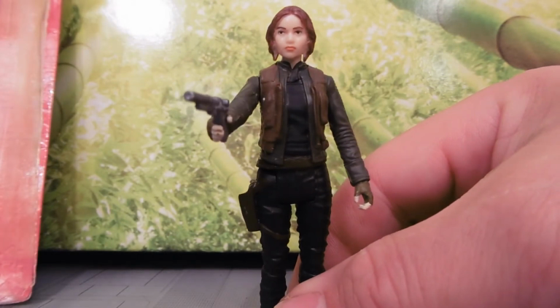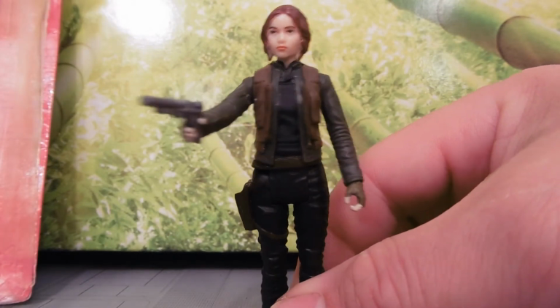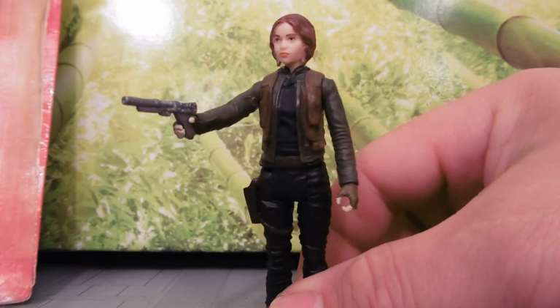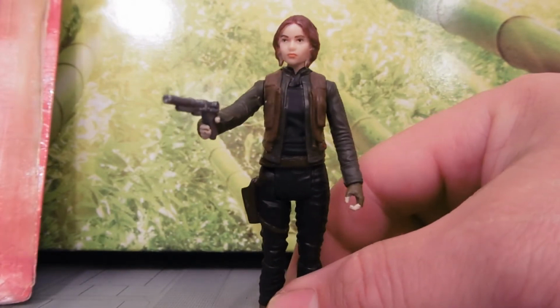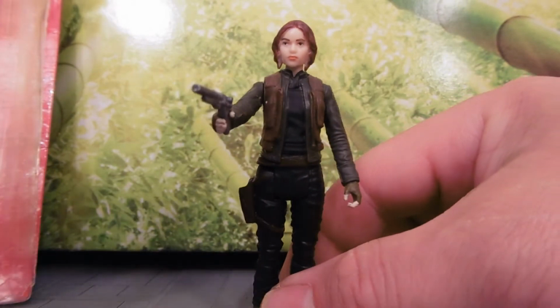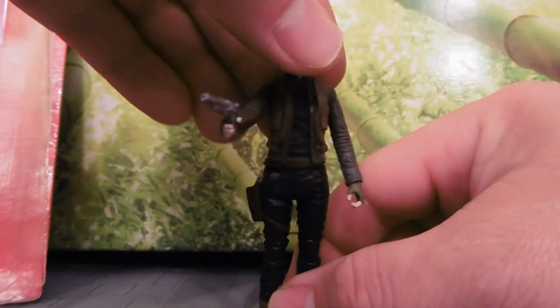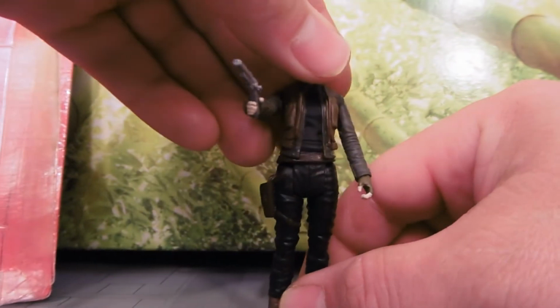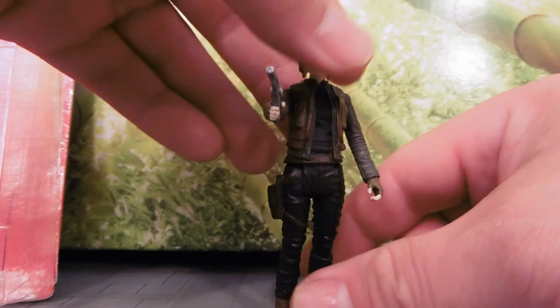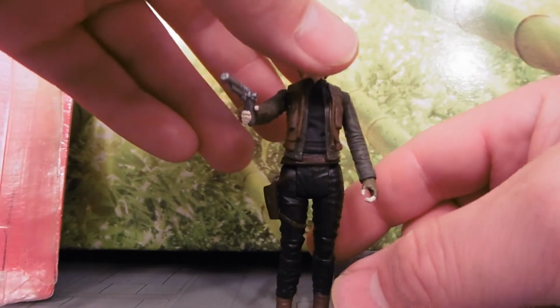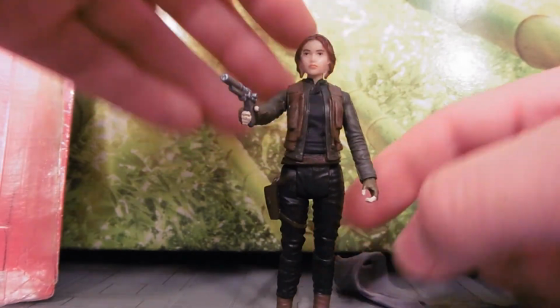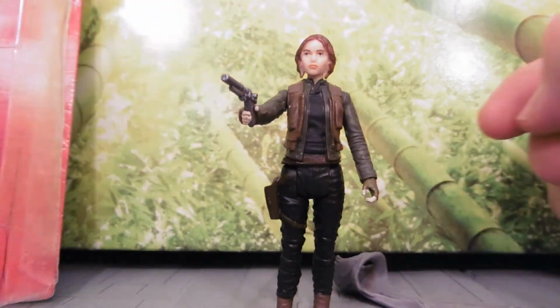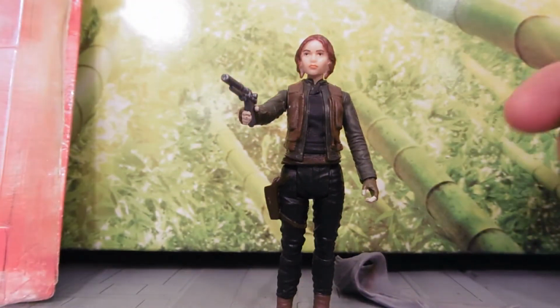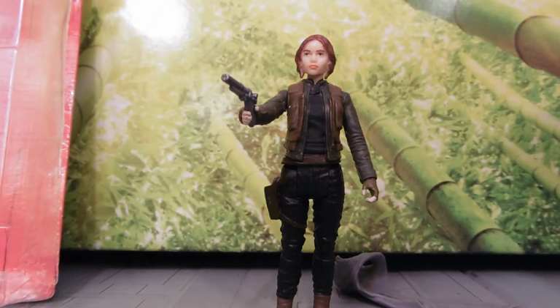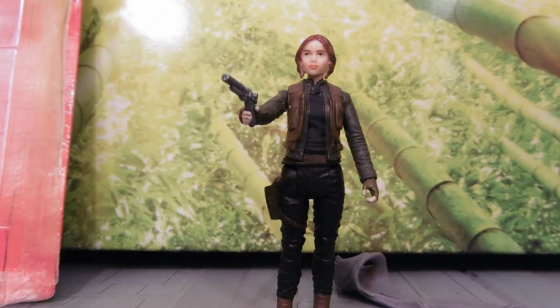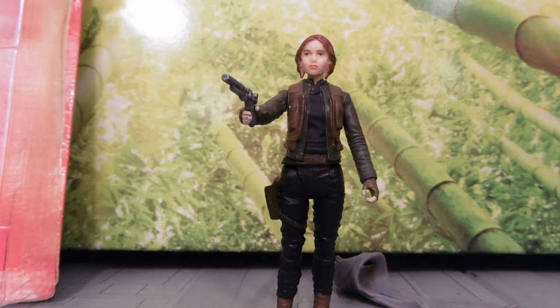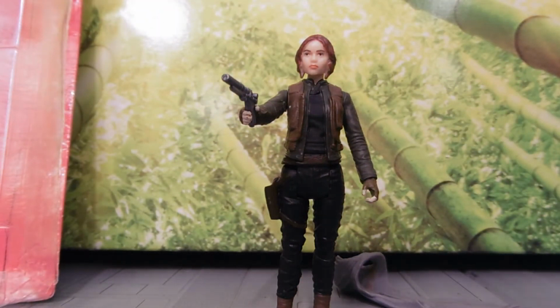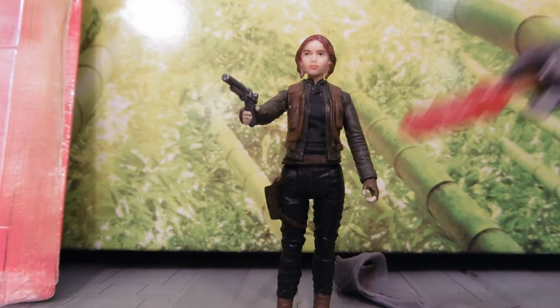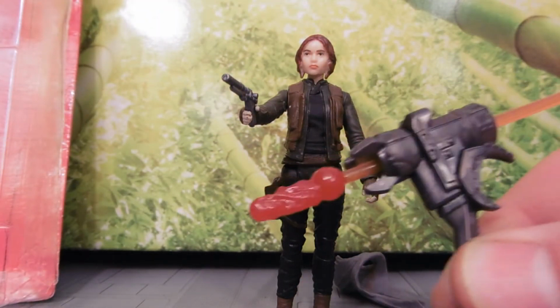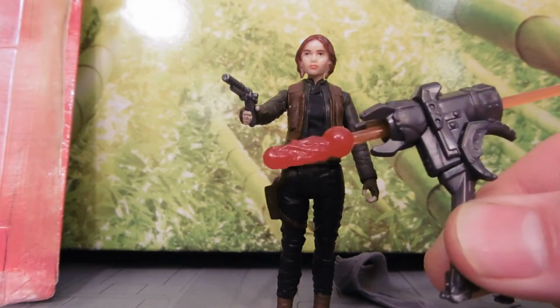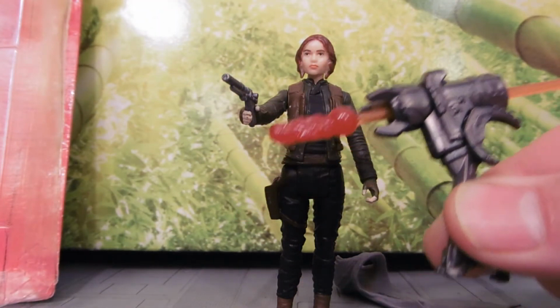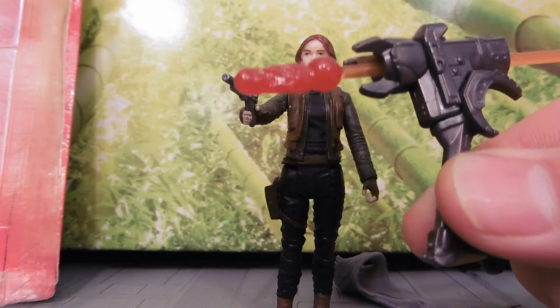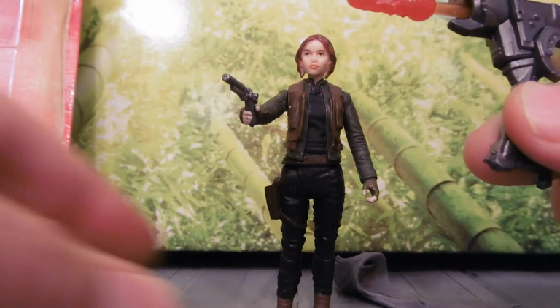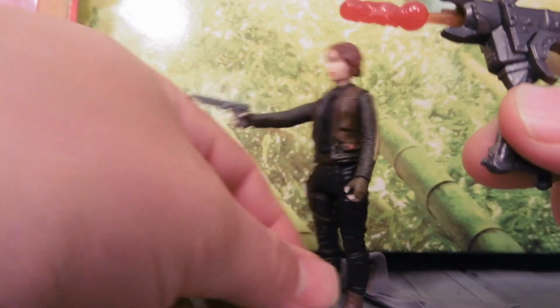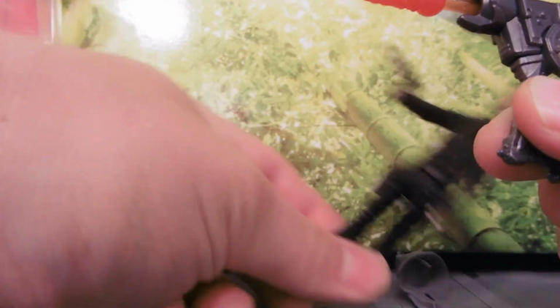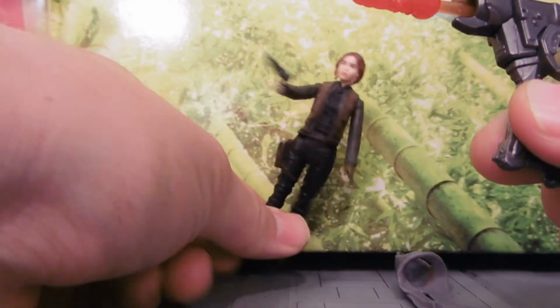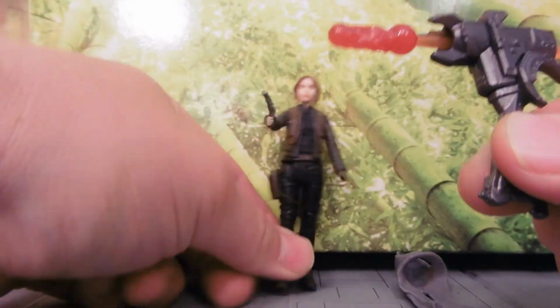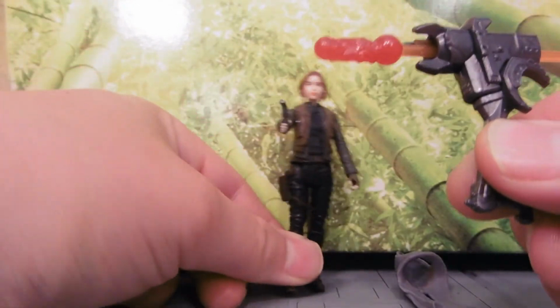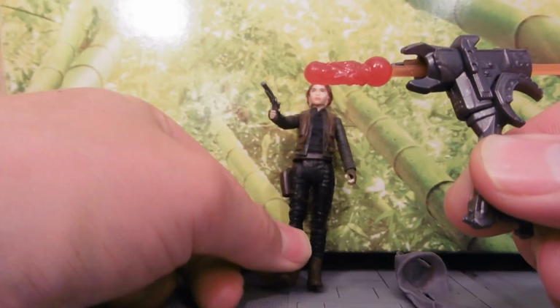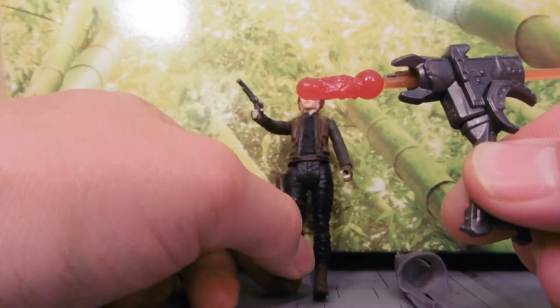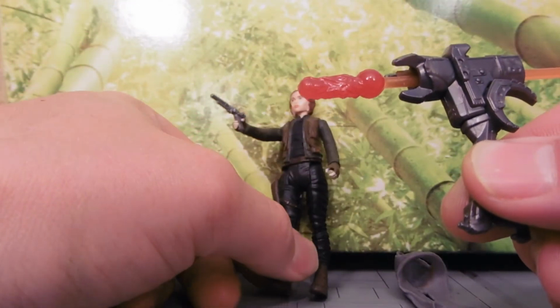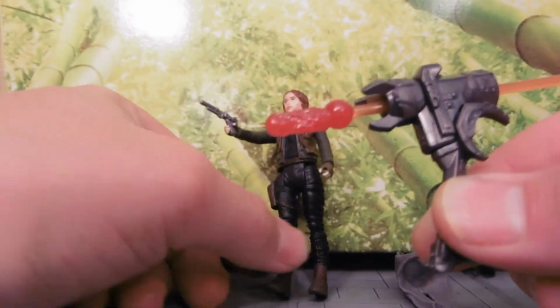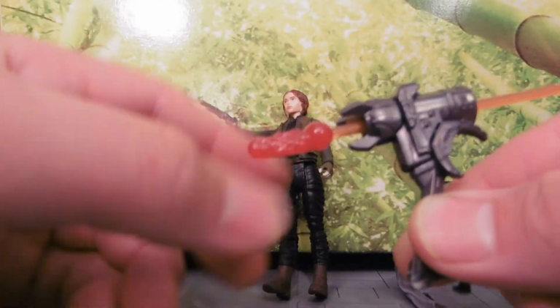Quite happy about that. She comes with a bazooka of some sort. We've got this weapon here, which is also made about as cheaply as possible.